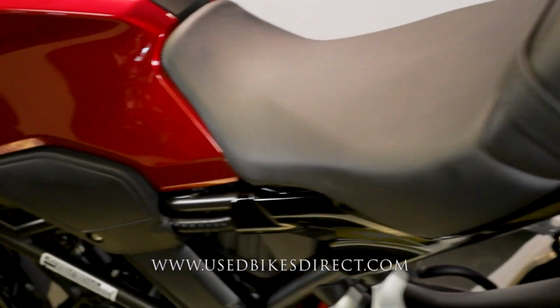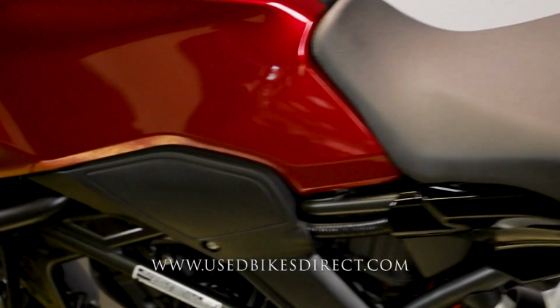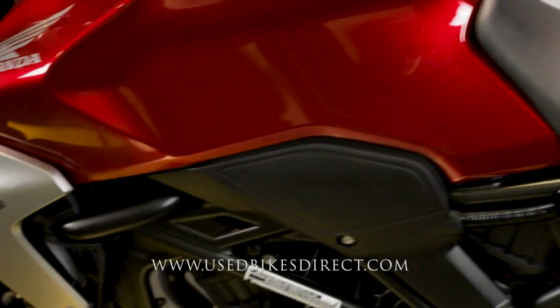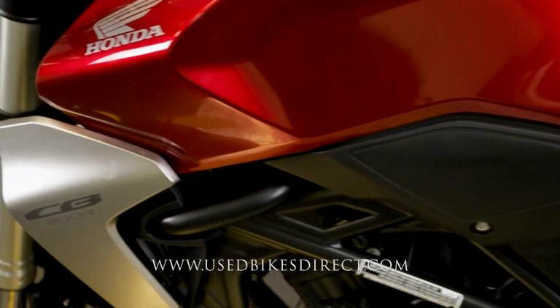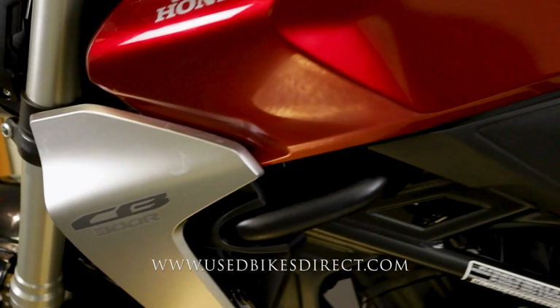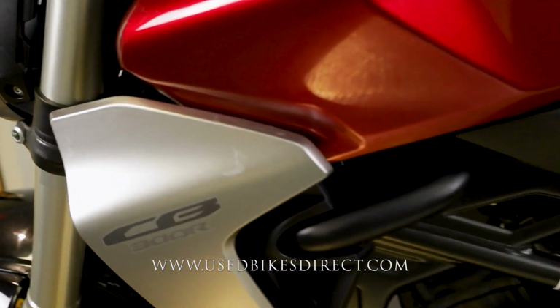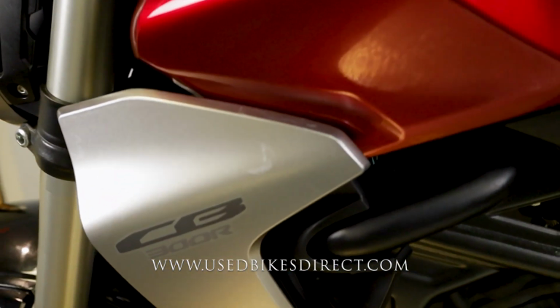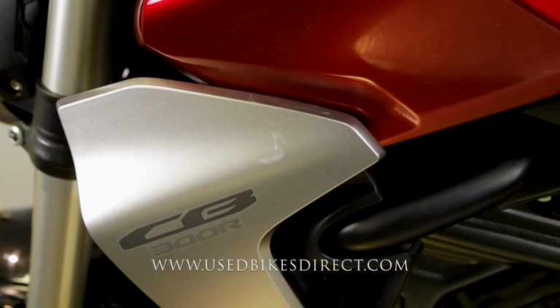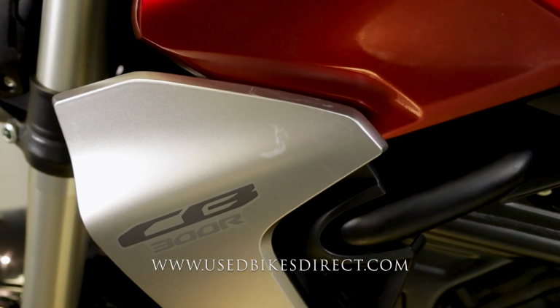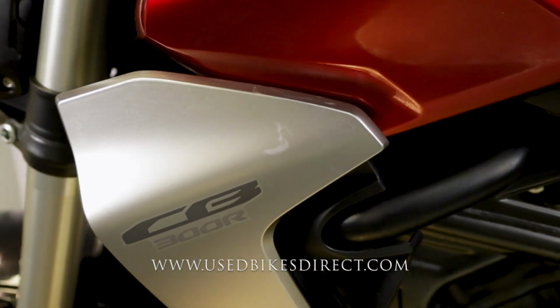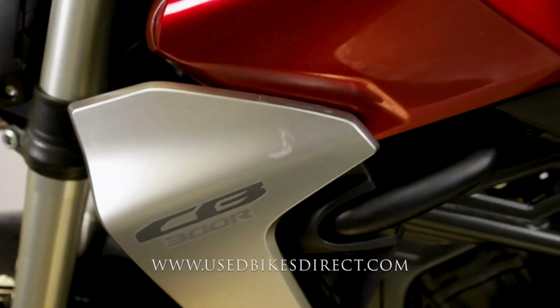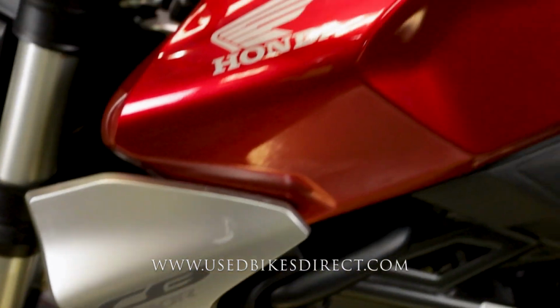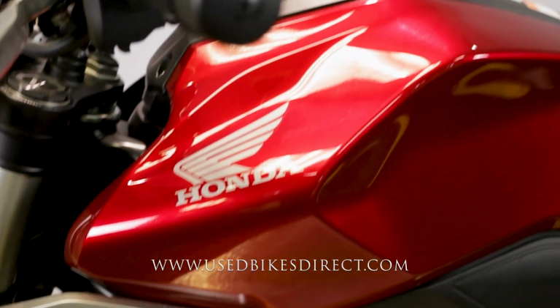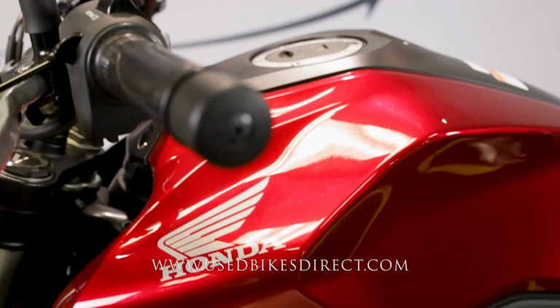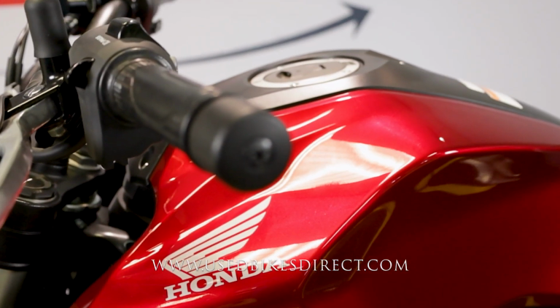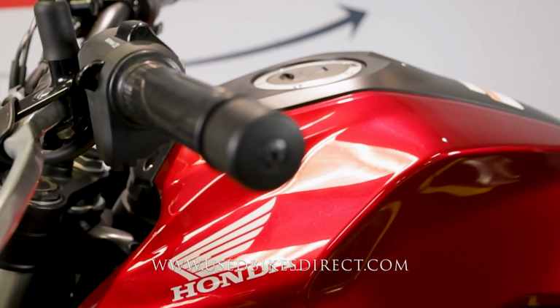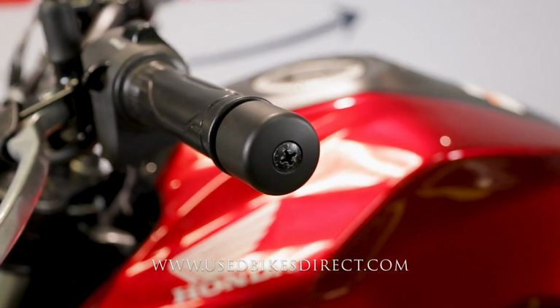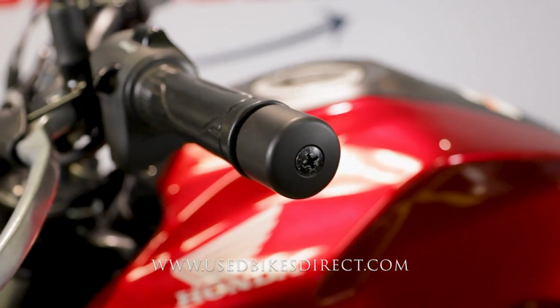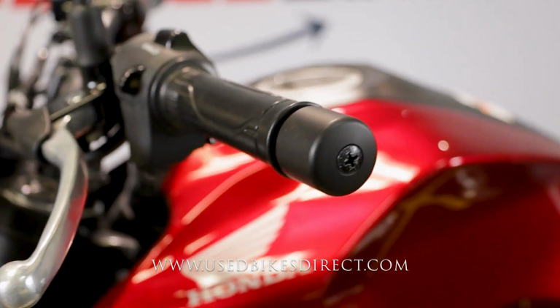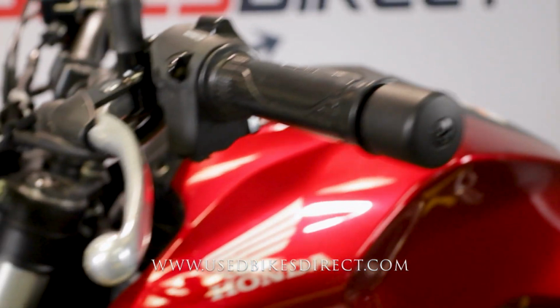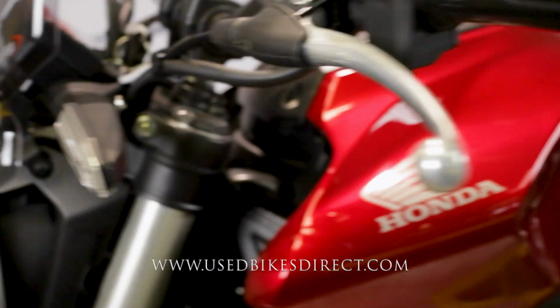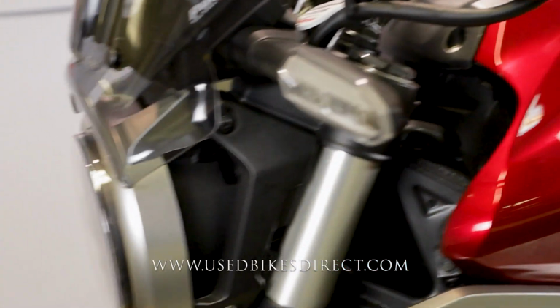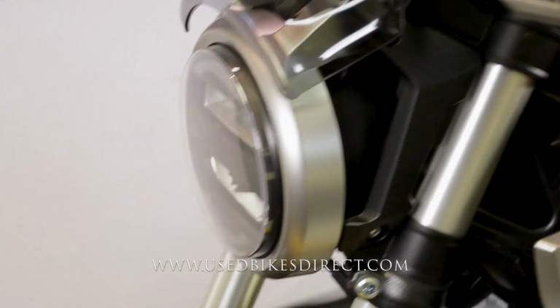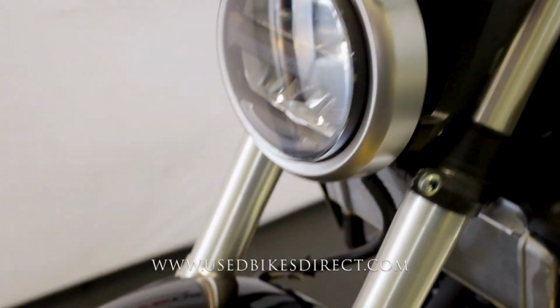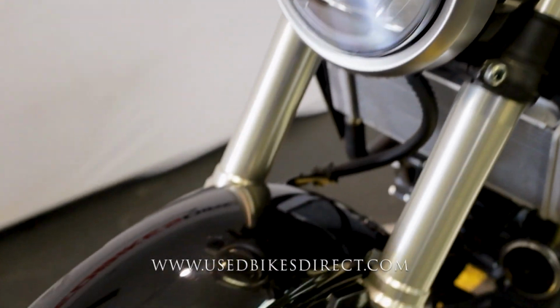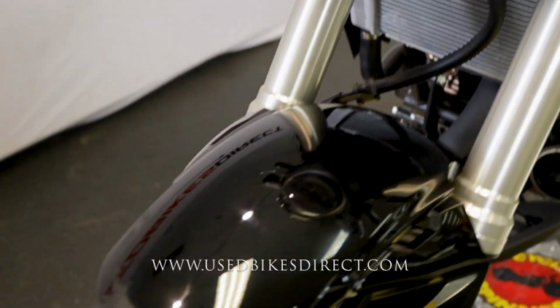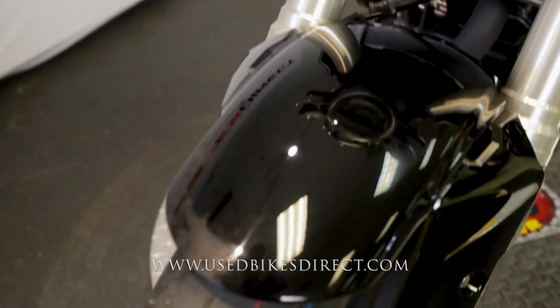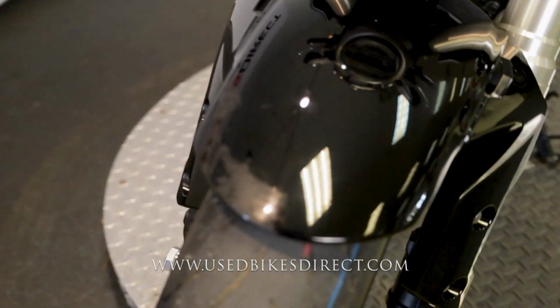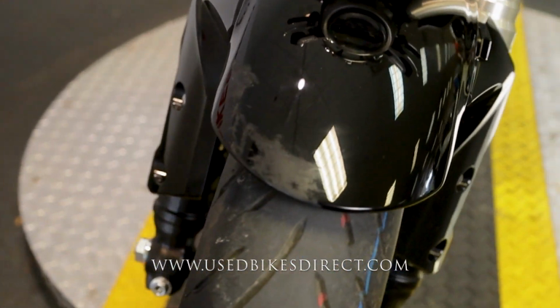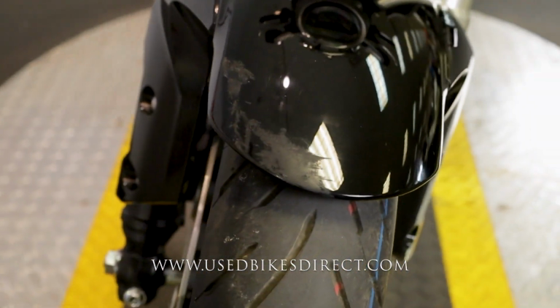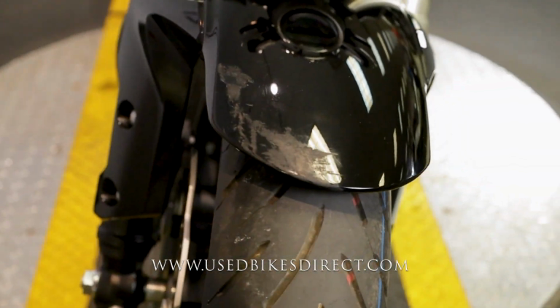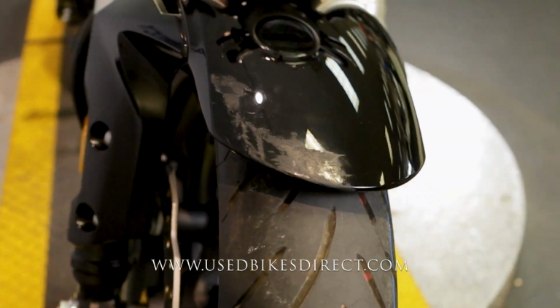Goes without saying, cosmetically she is beautiful to look at. You're only going to have a couple of small smudges along the way, like what you see right in here. And as we get to the front fender, you're going to notice that you have some scuffs on it.